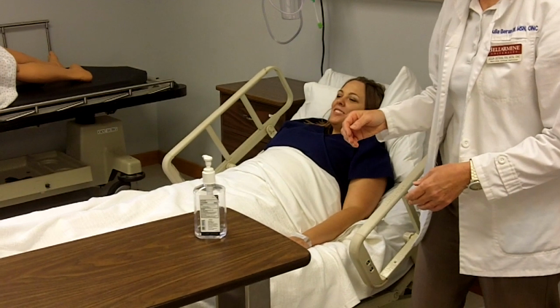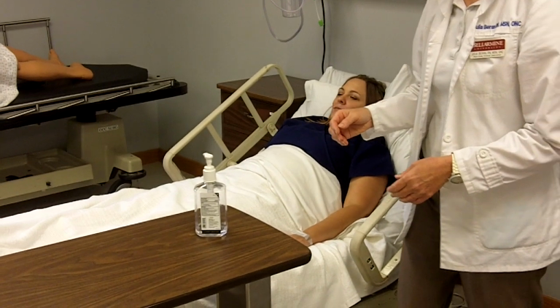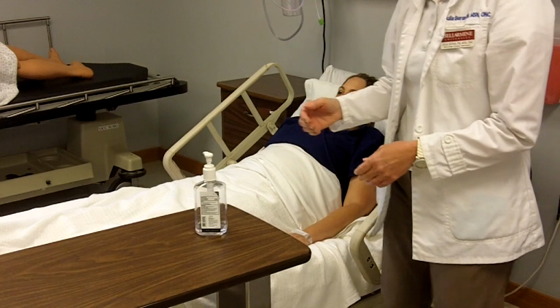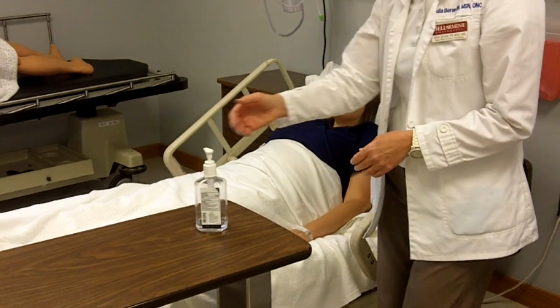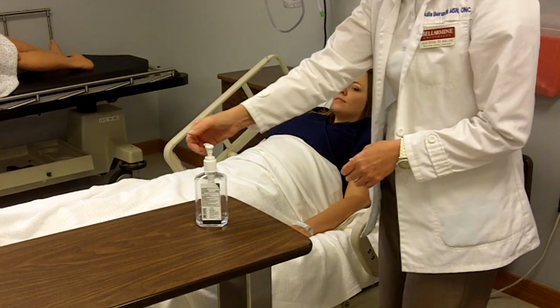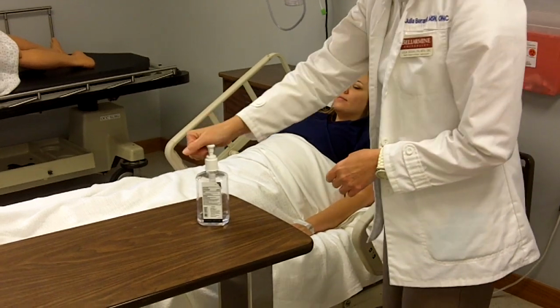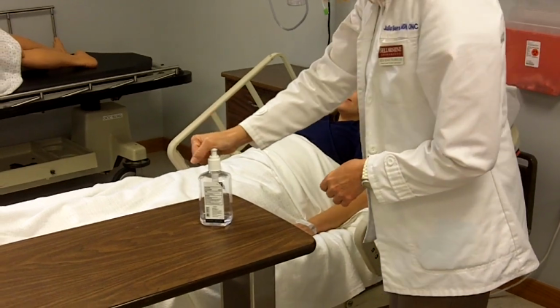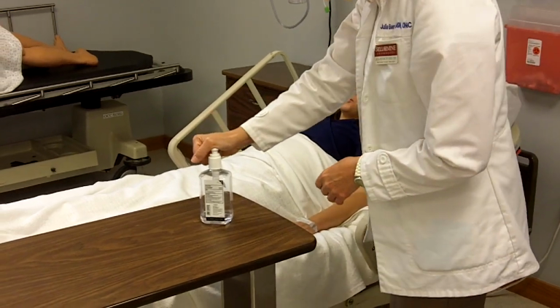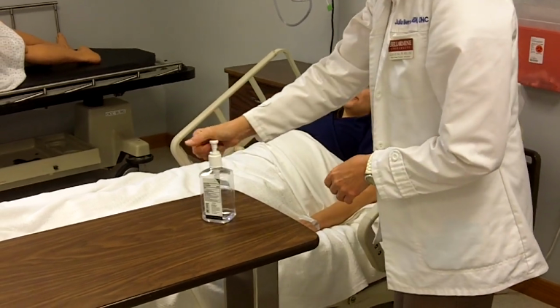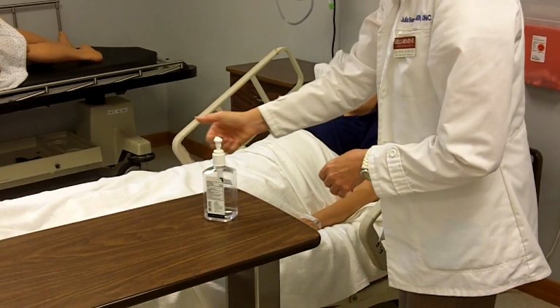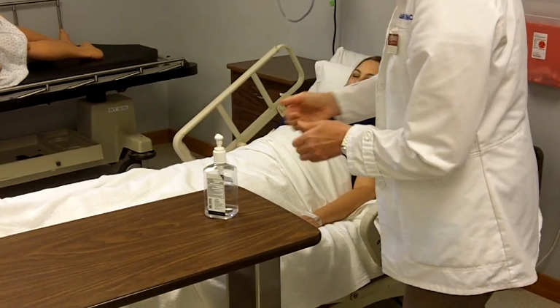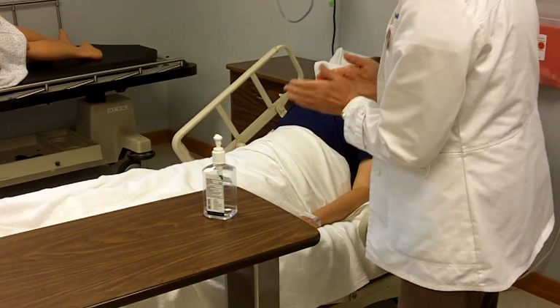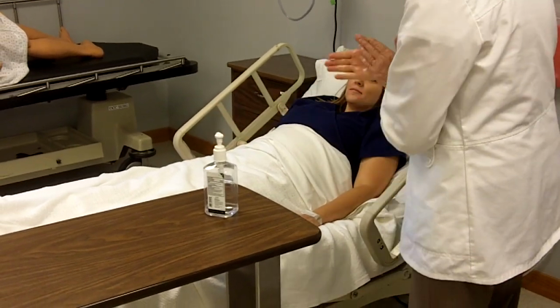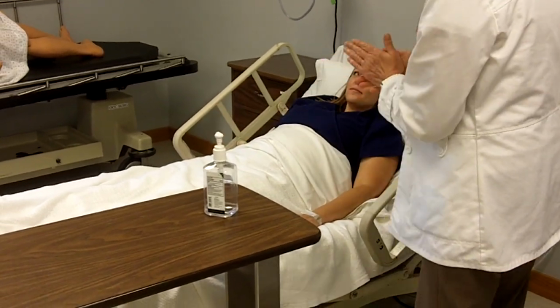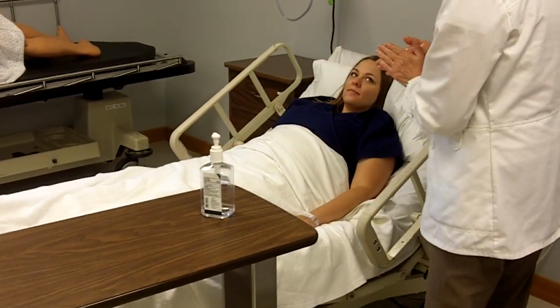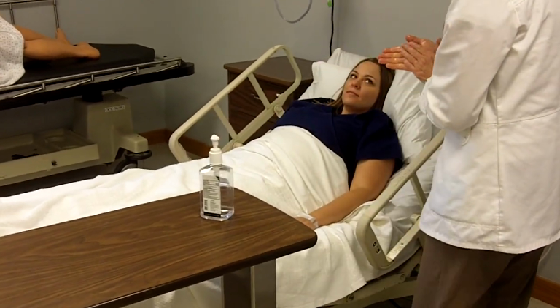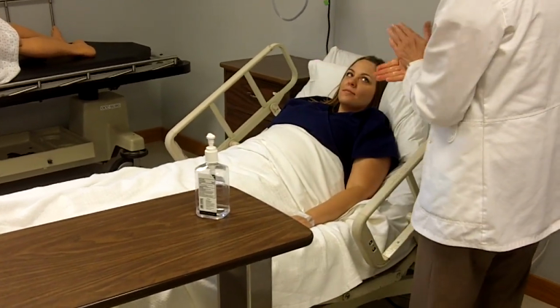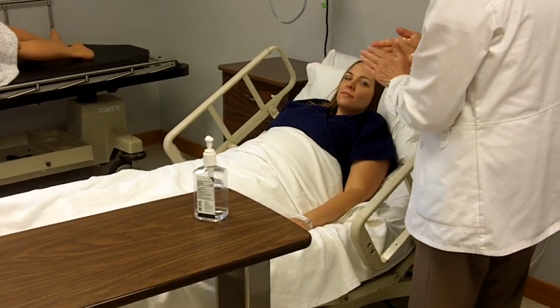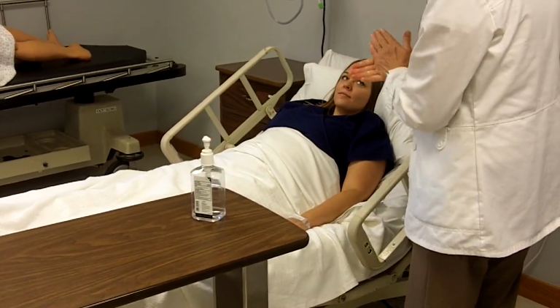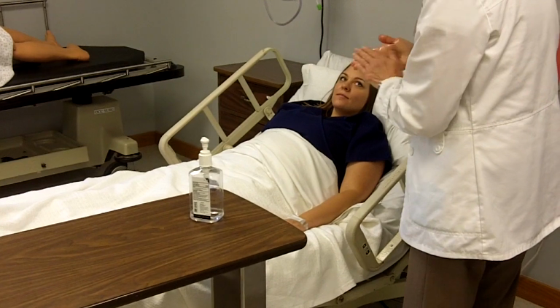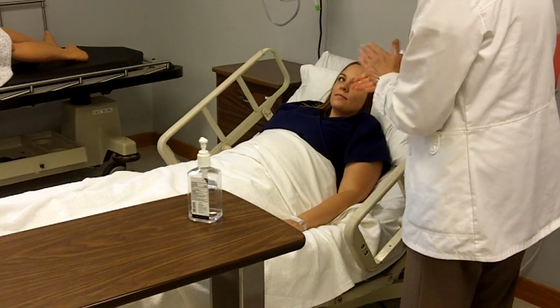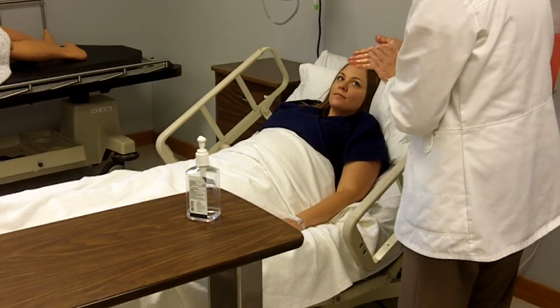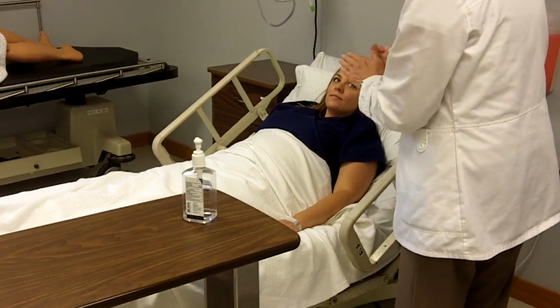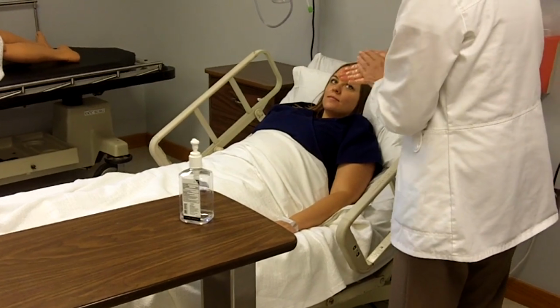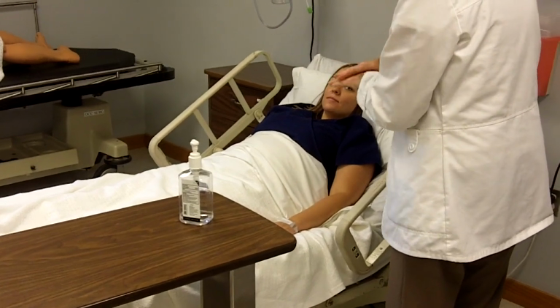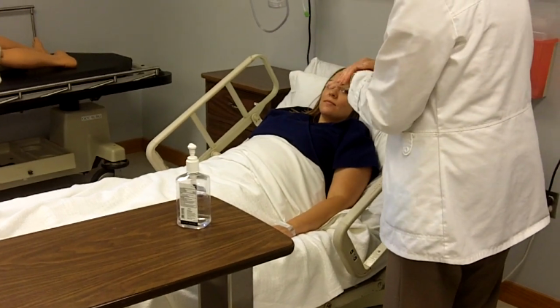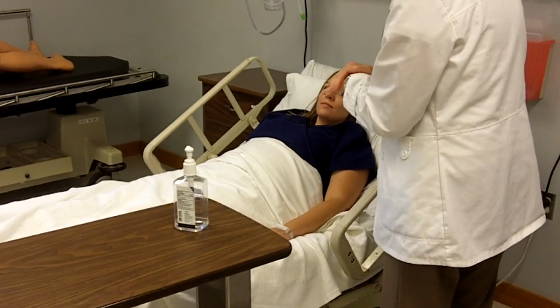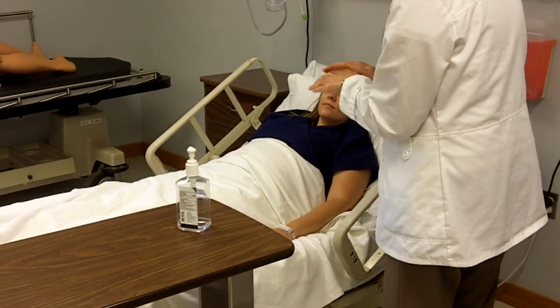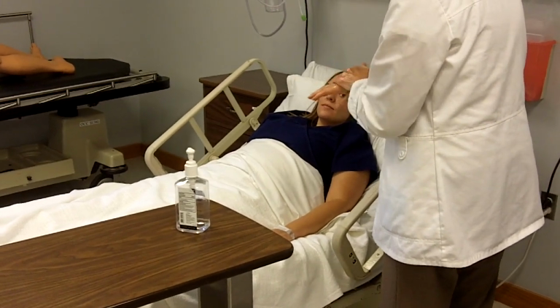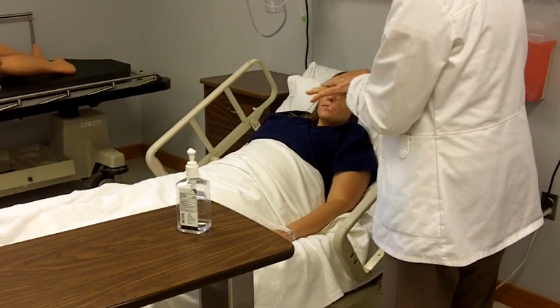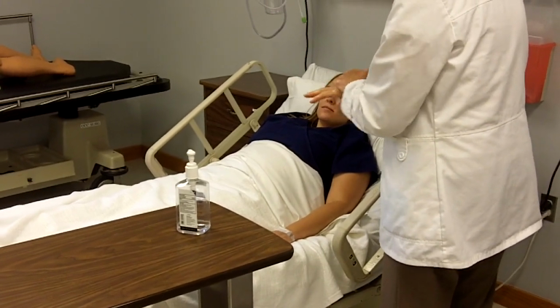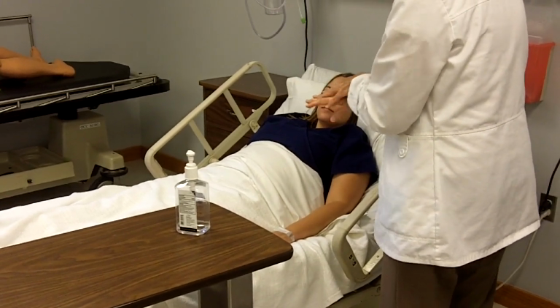Good morning. My name is Julia, and I'm going to be taking care of you today. I'm a nursing student from Bellarmine University. Before I take care of you, I just want to go ahead and do my hand sanitizer.